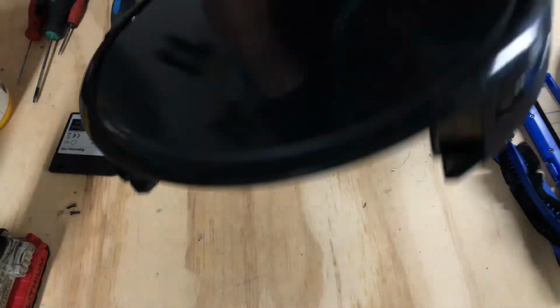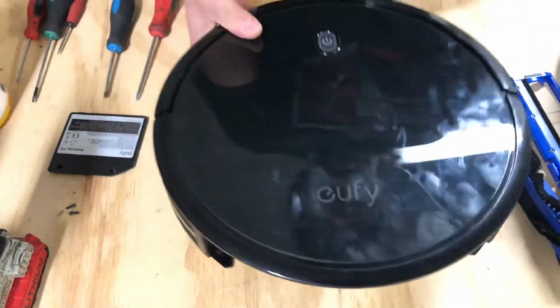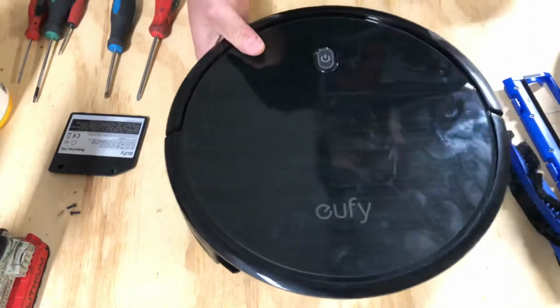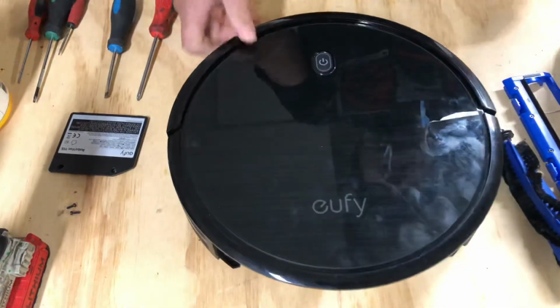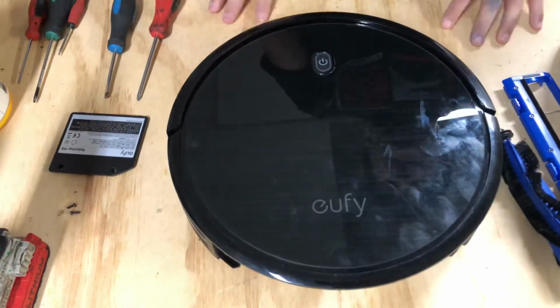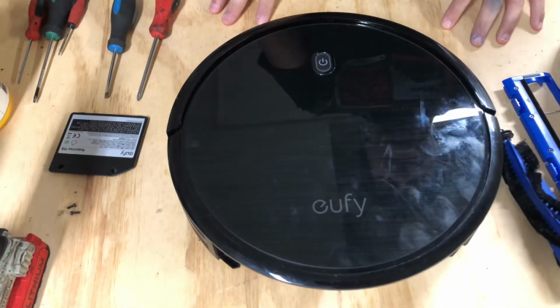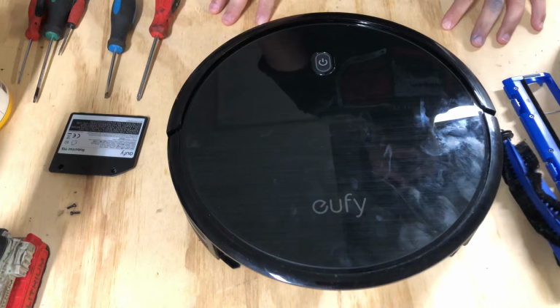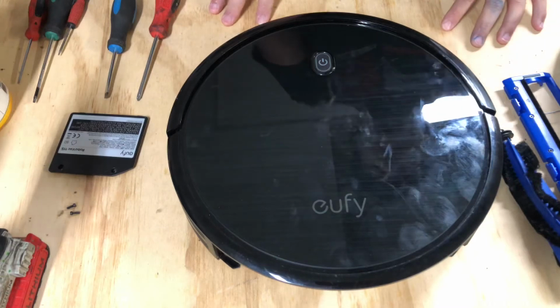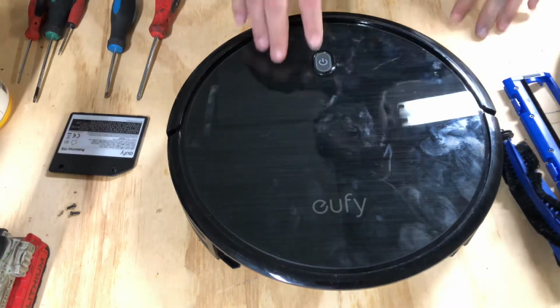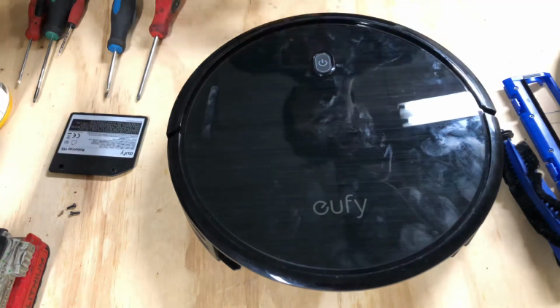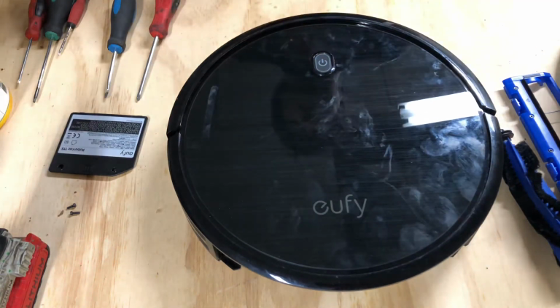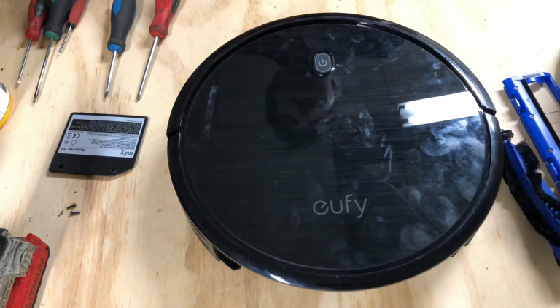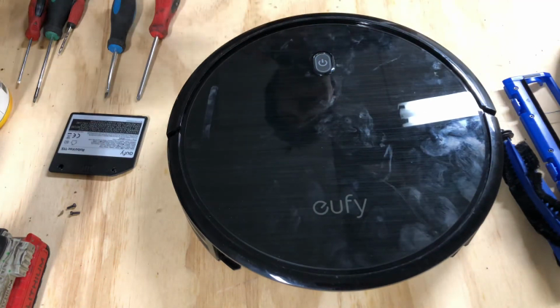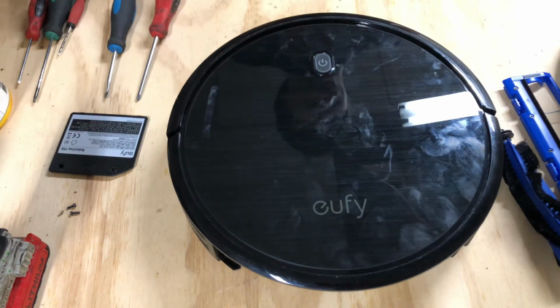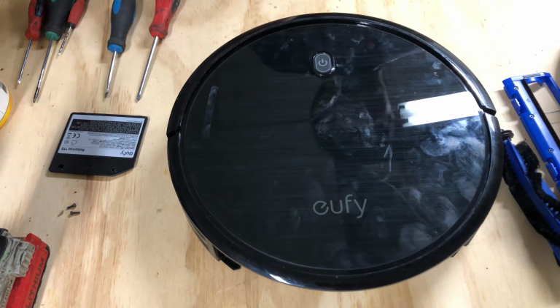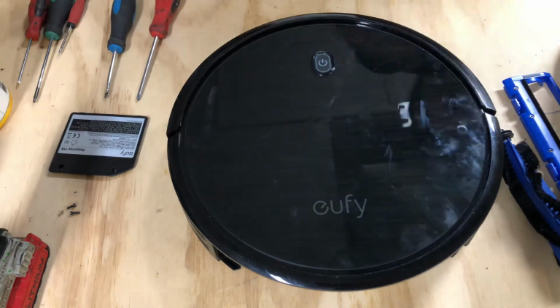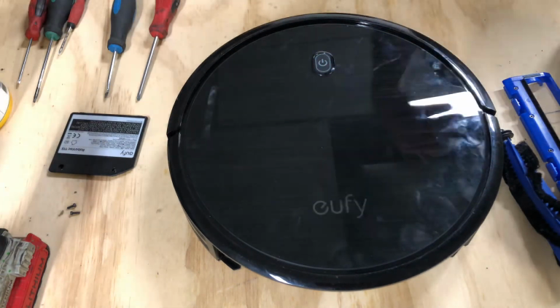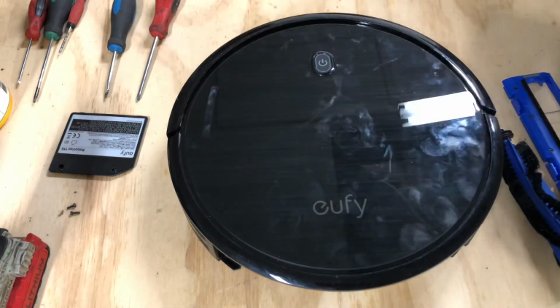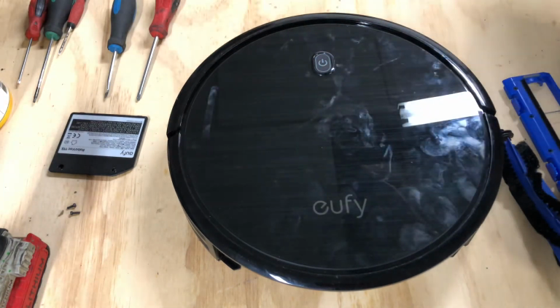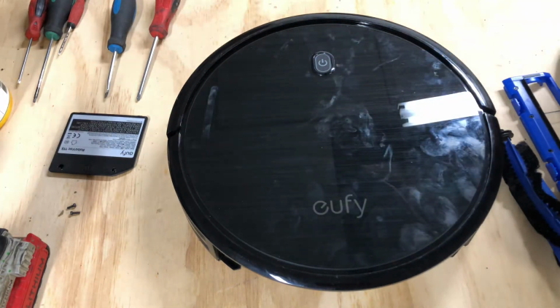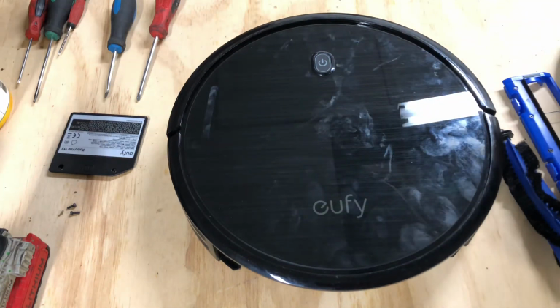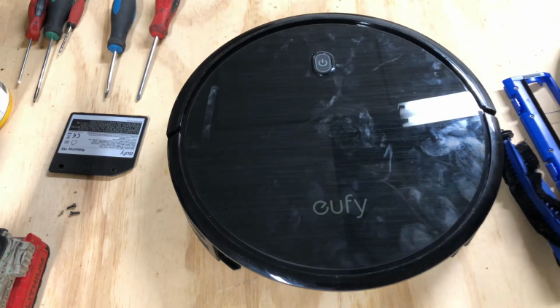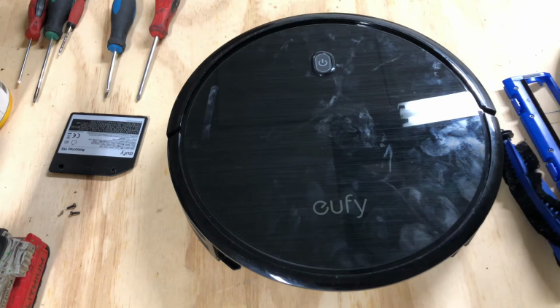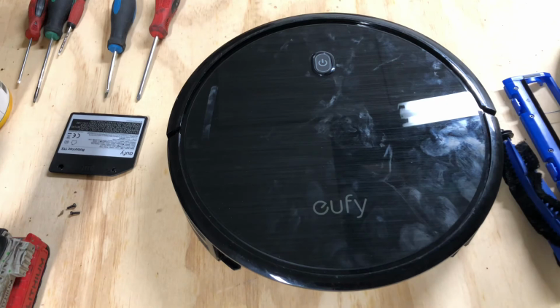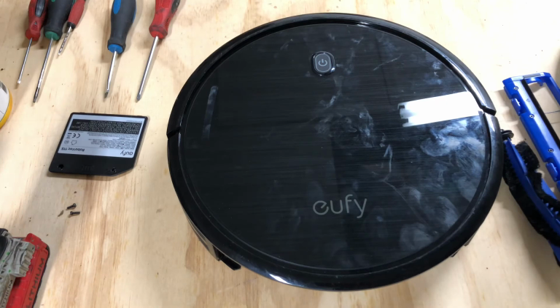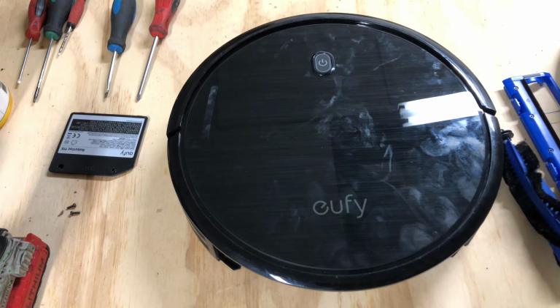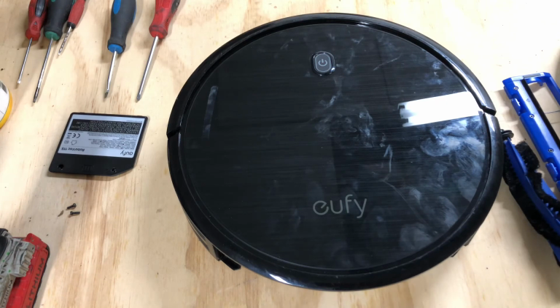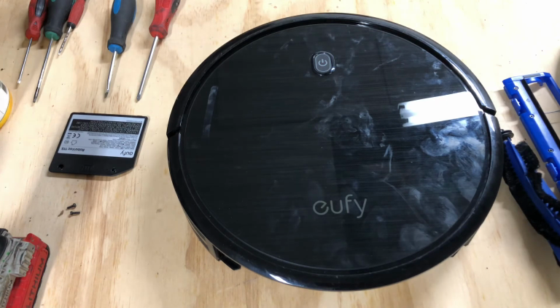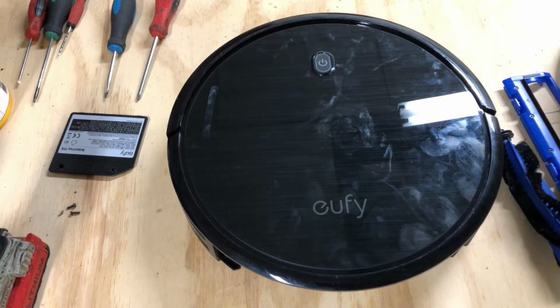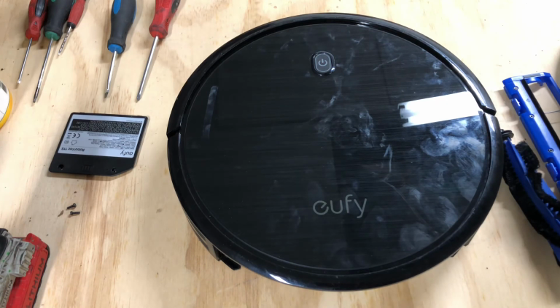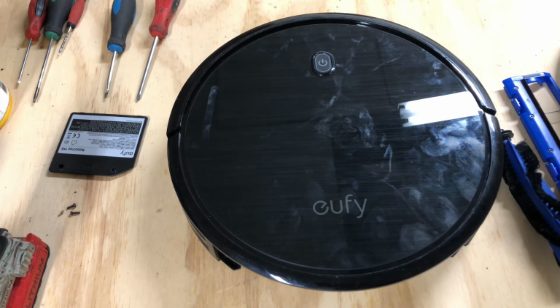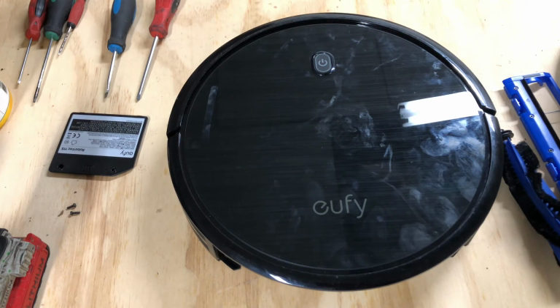That's pretty much it, guys. If you have any questions about this robot or need any parts, go ahead and hit me up and I will get you taken care of. Thanks for watching and I hope you enjoyed.